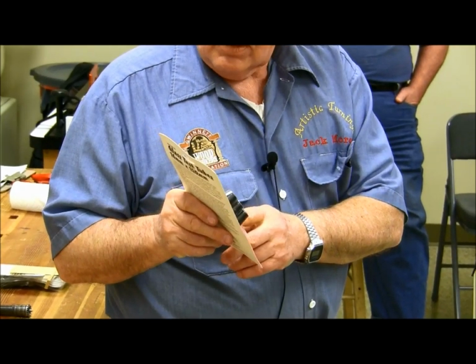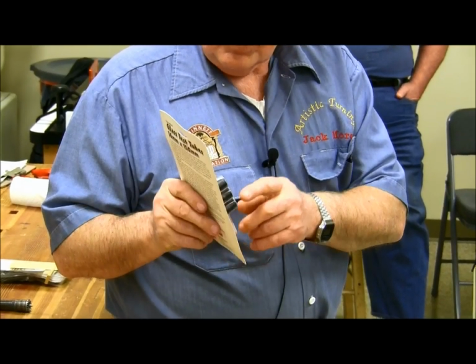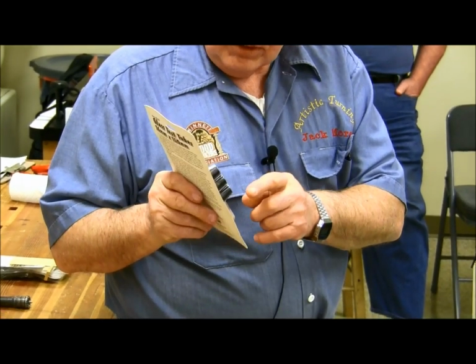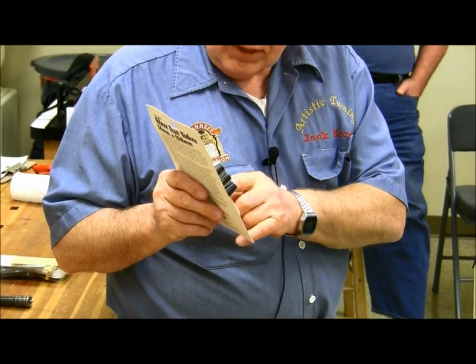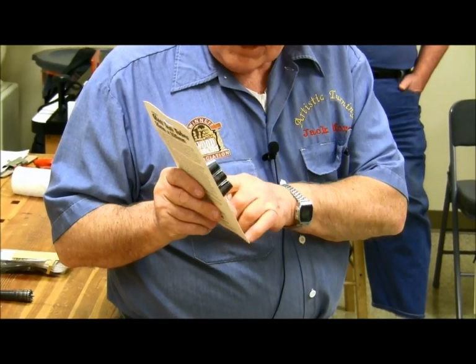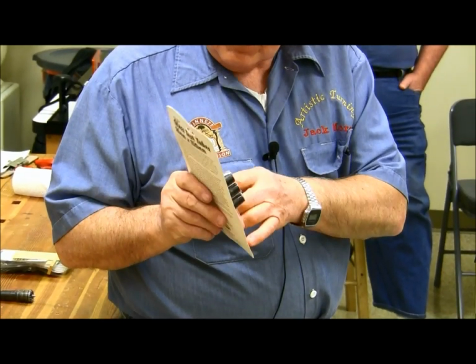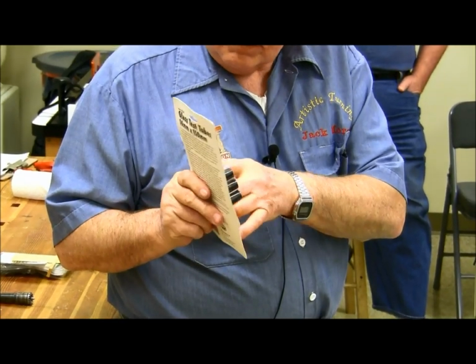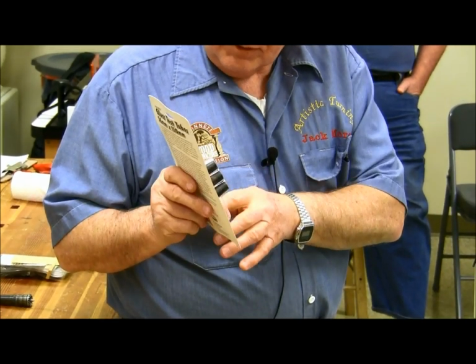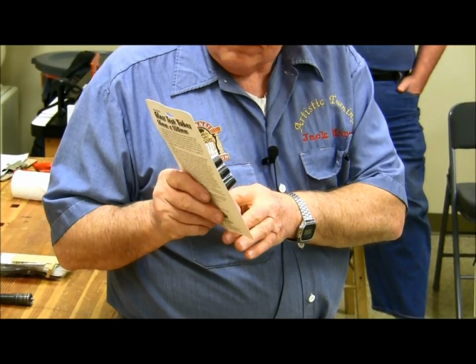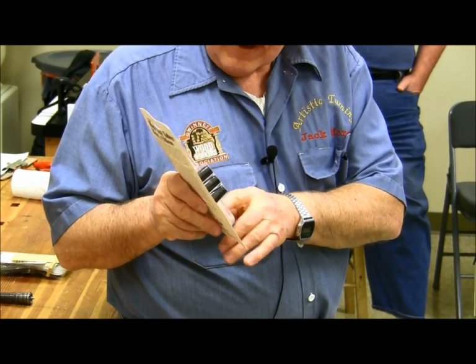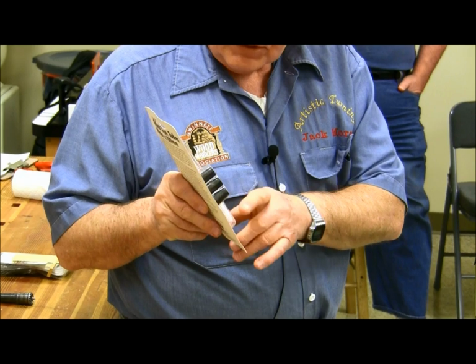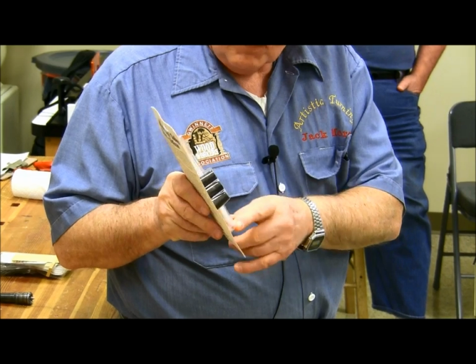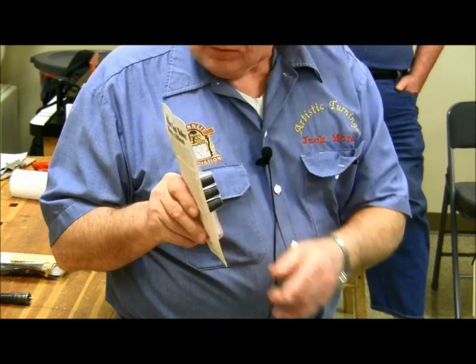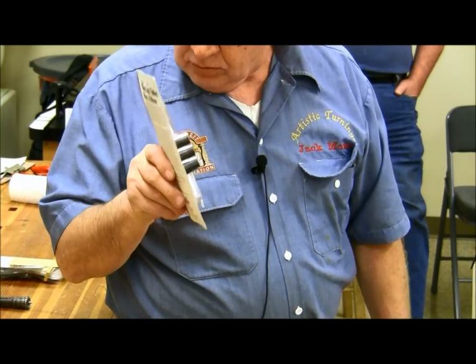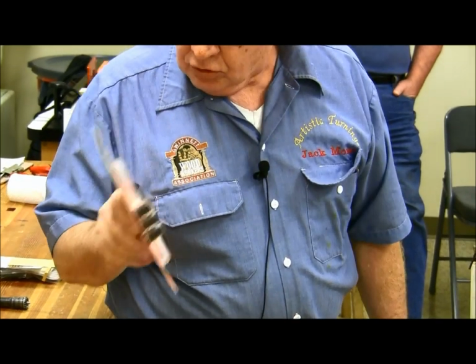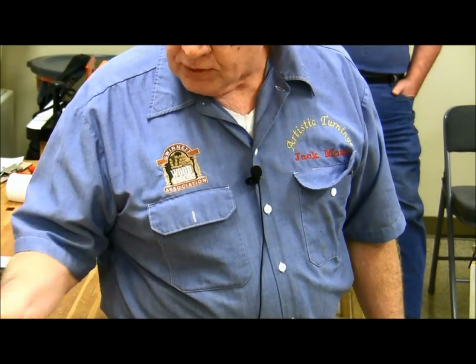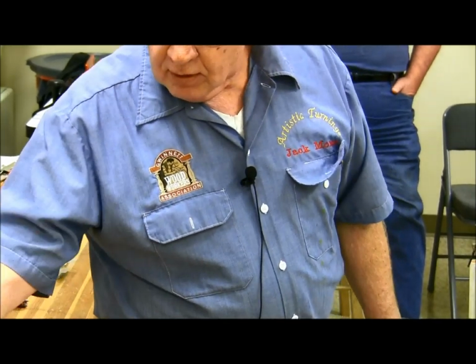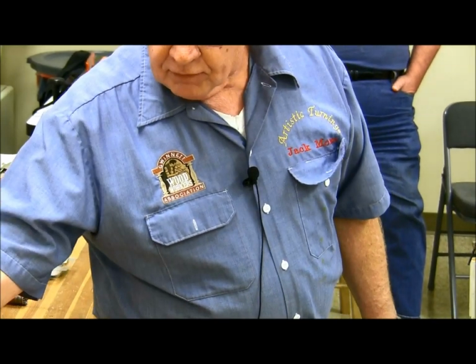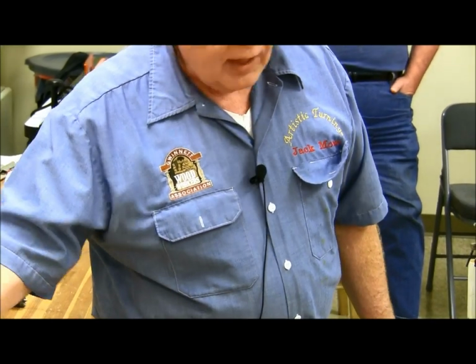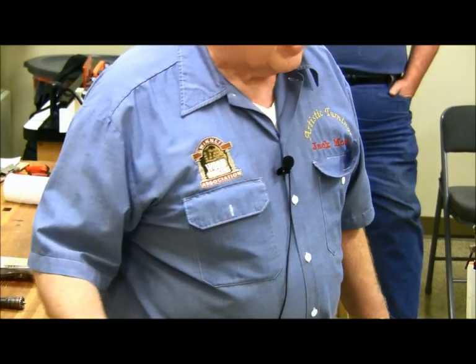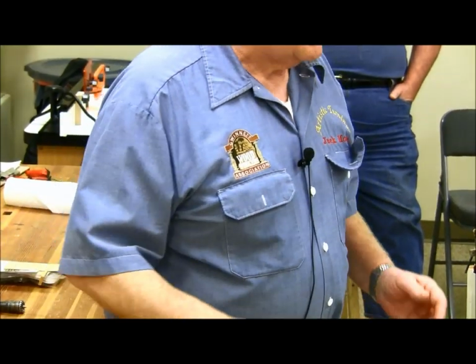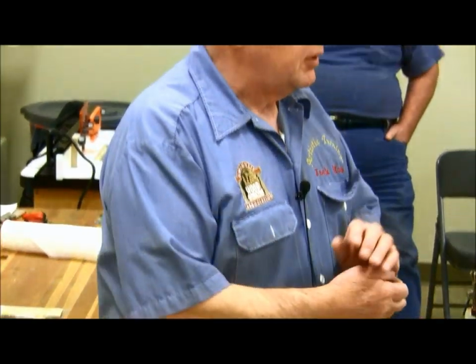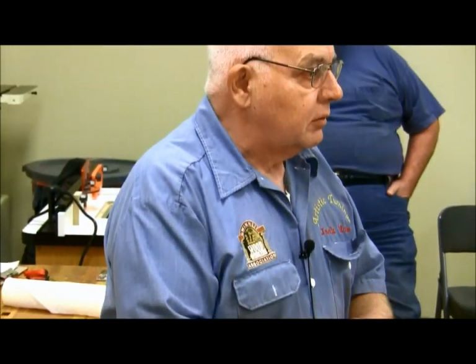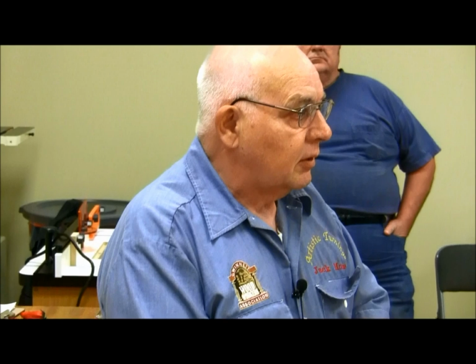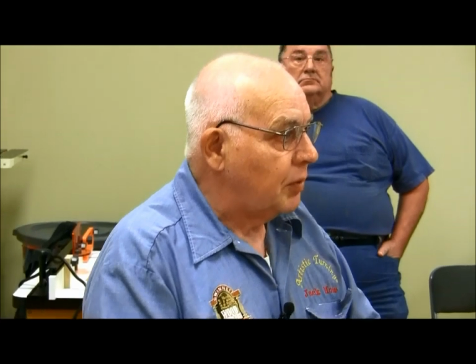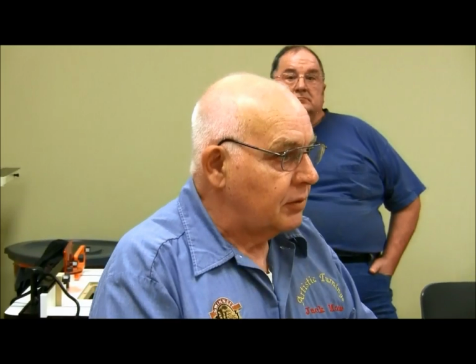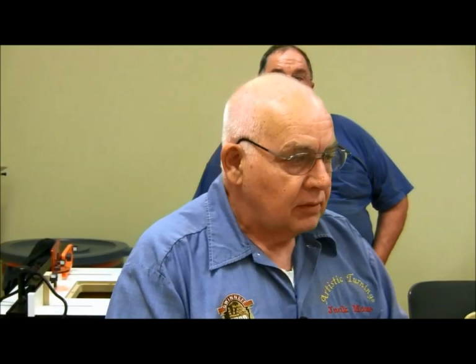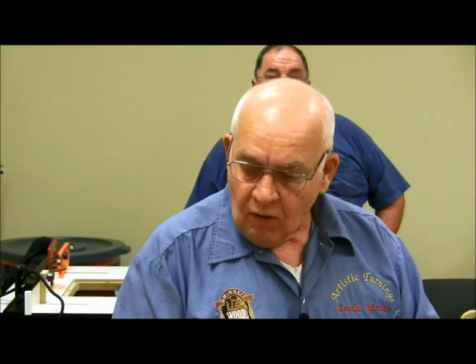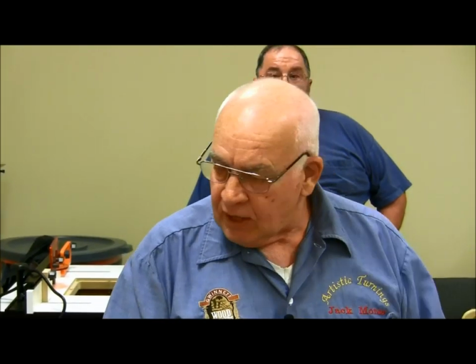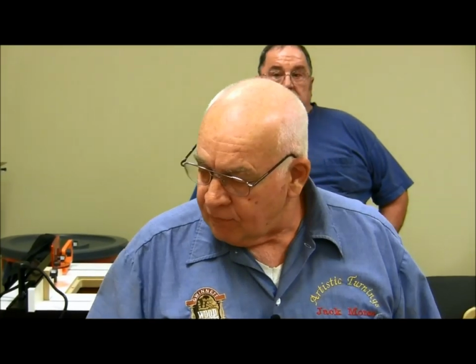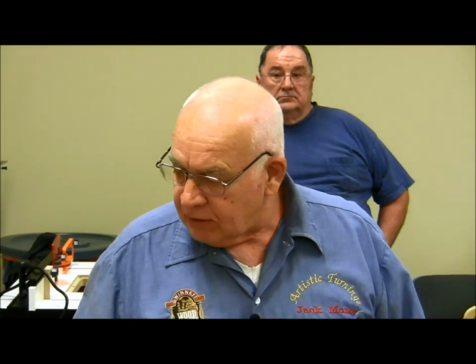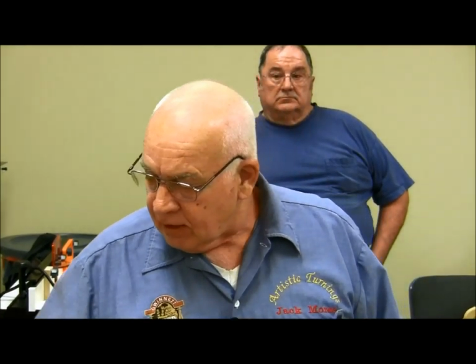Or you can get the next size bigger, 20 millimeter, five bucks for four tubes. But if you sign up for Hobby Lobby, you get coupons all the time for big discounts.